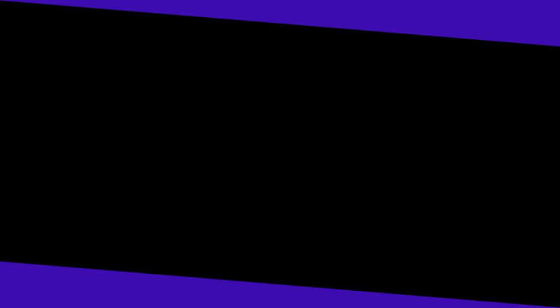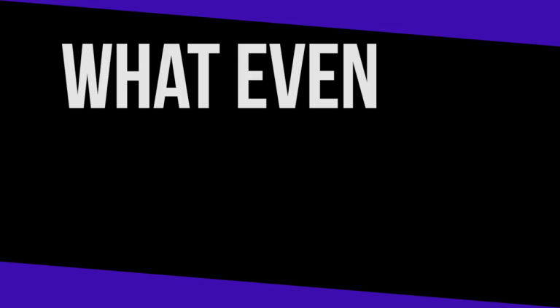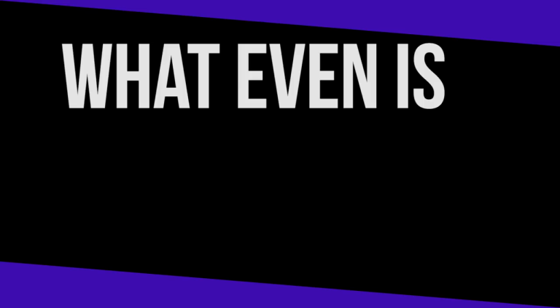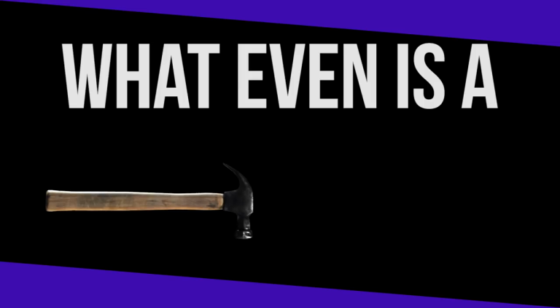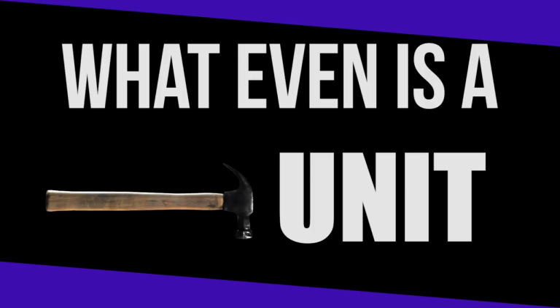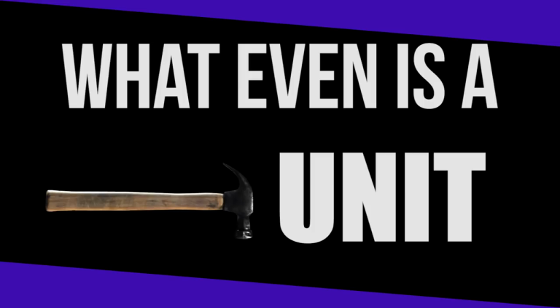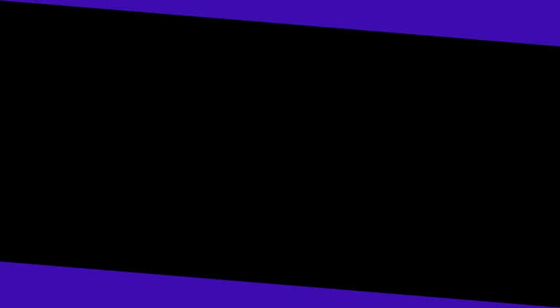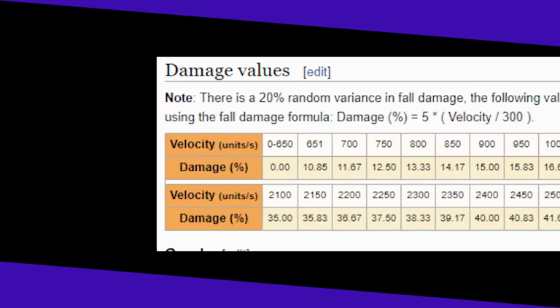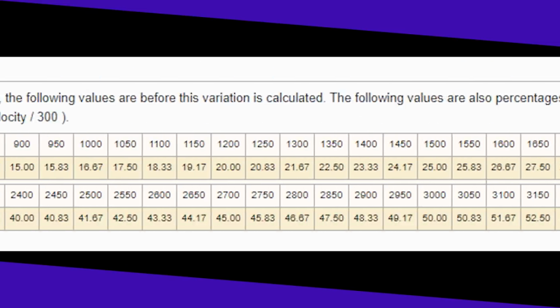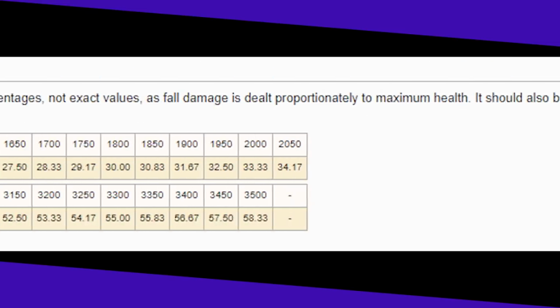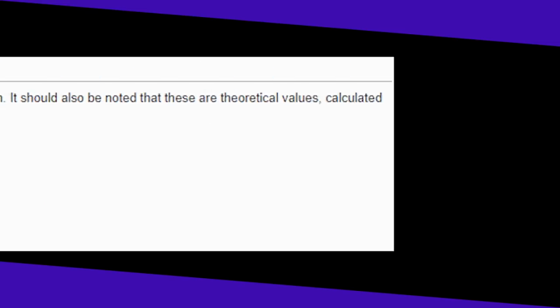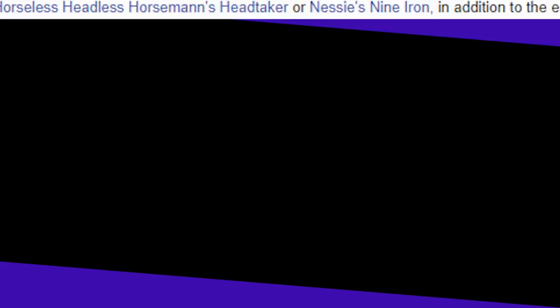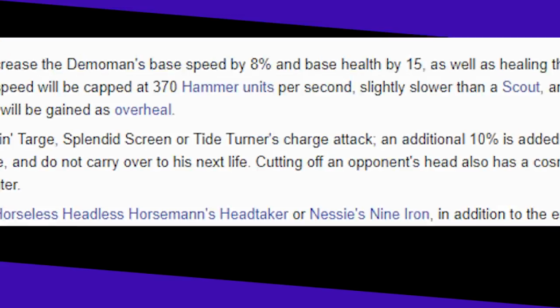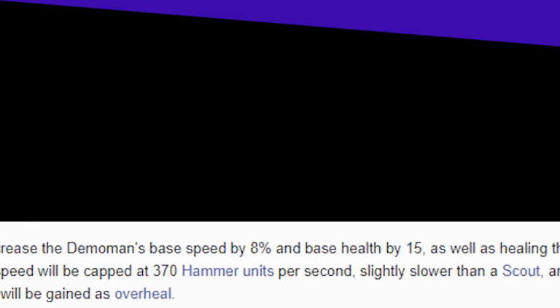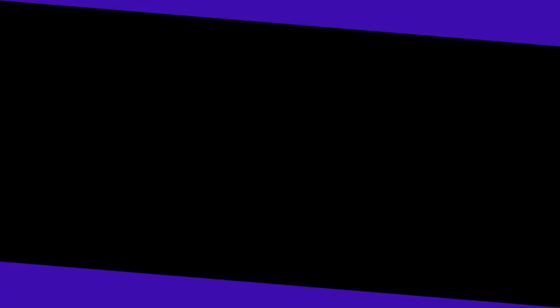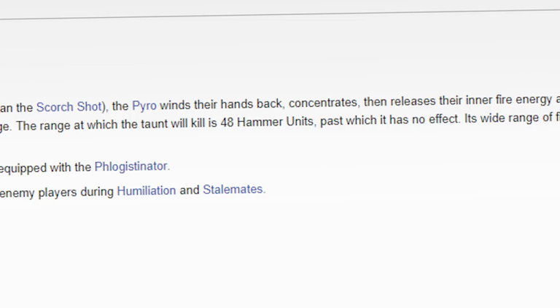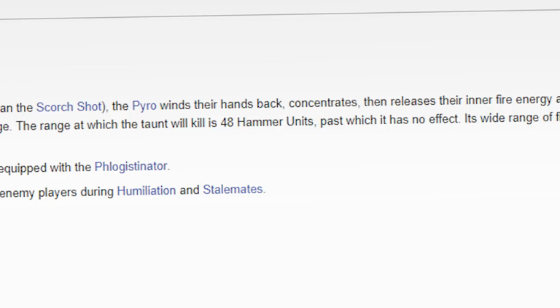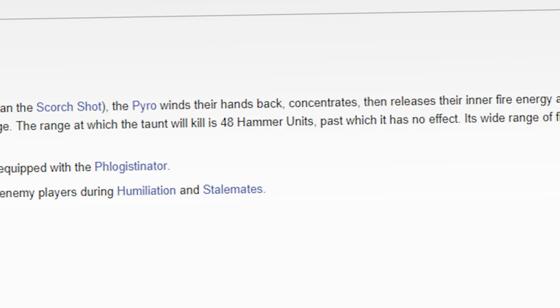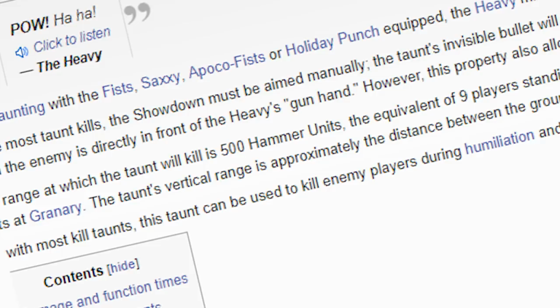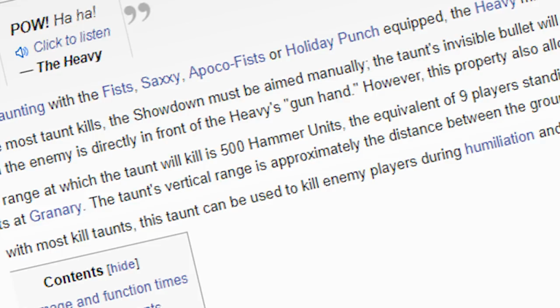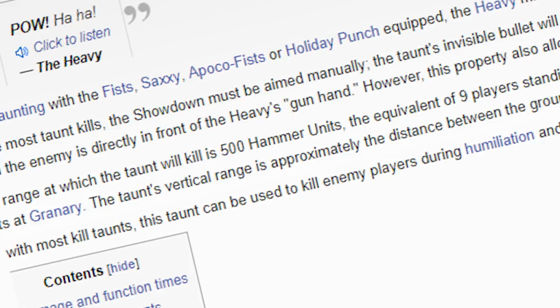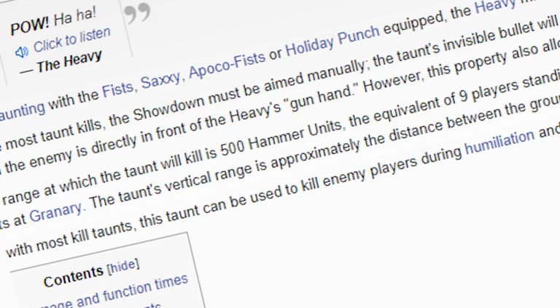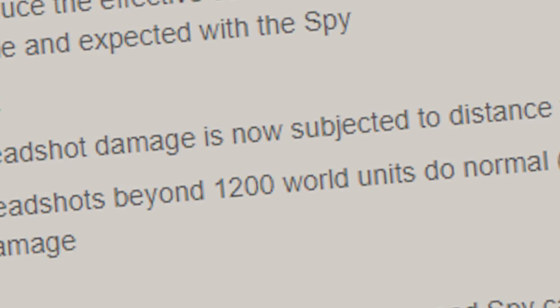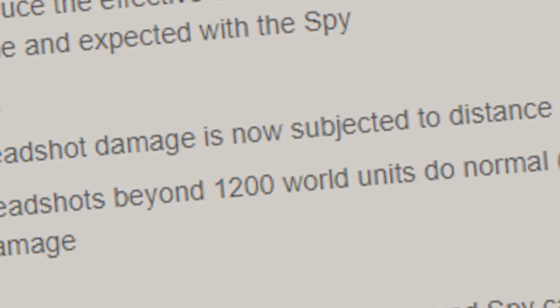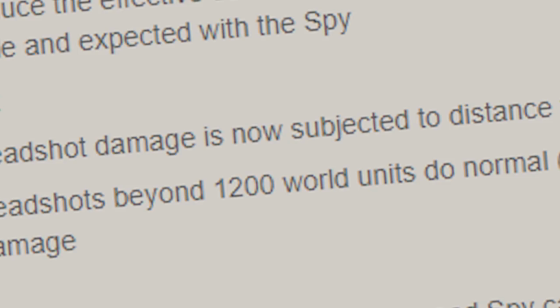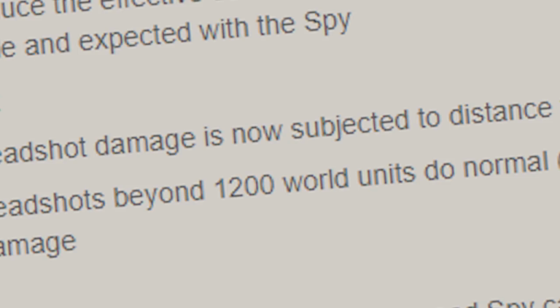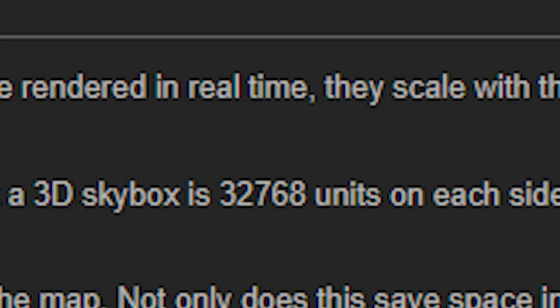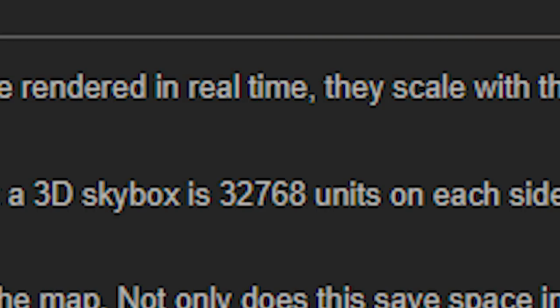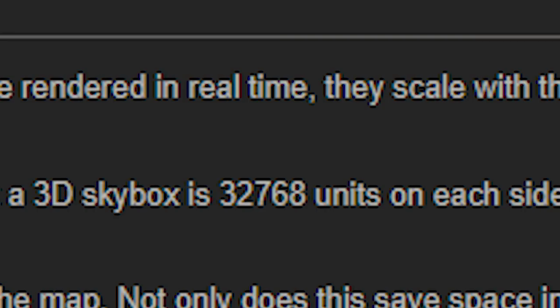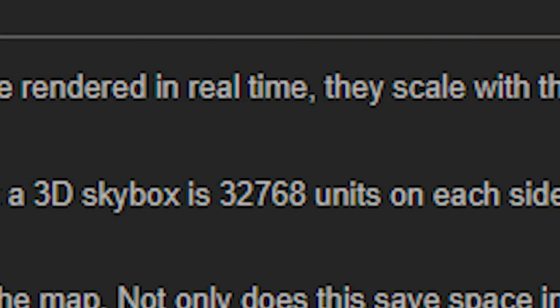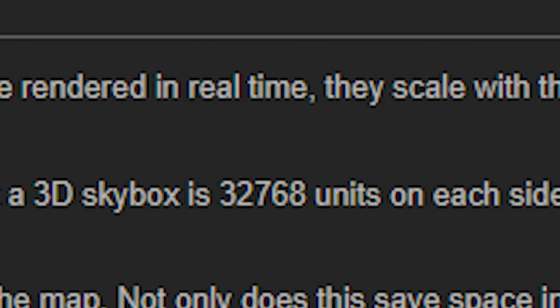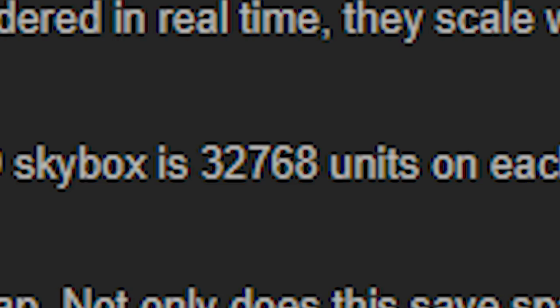What even is a hammer unit? I mean, they're mentioned in TF2 all the time — 48 hammer units, 500 hammer units, 1,200 hammer units... 32,600!